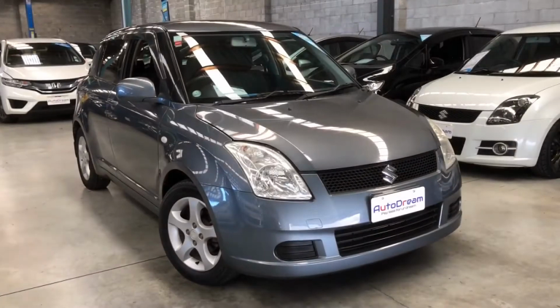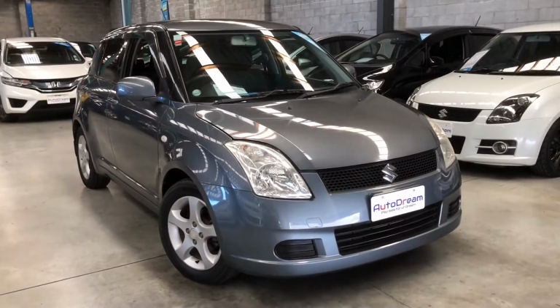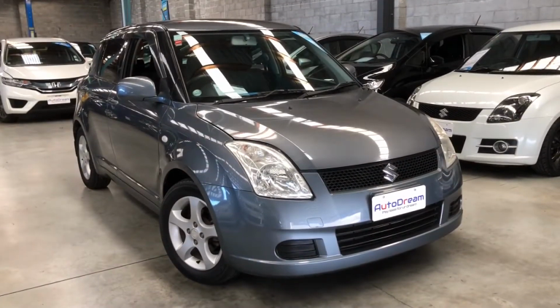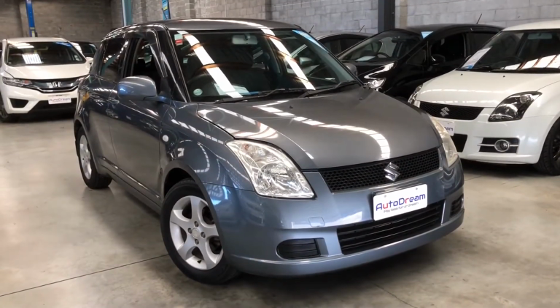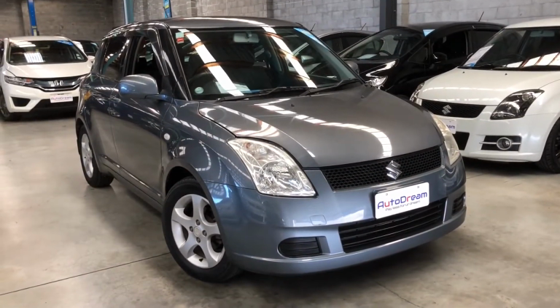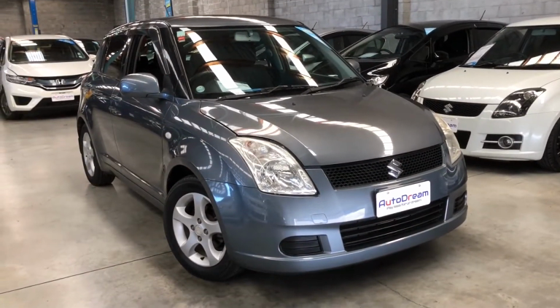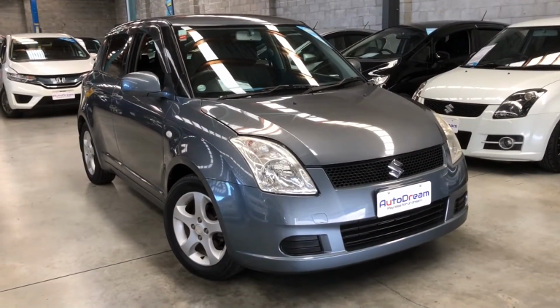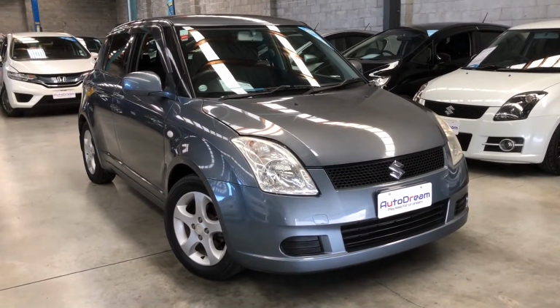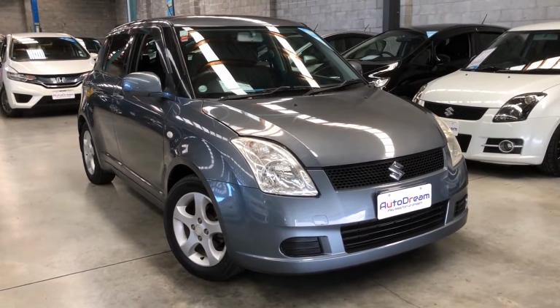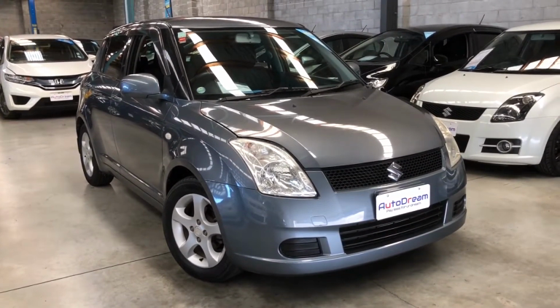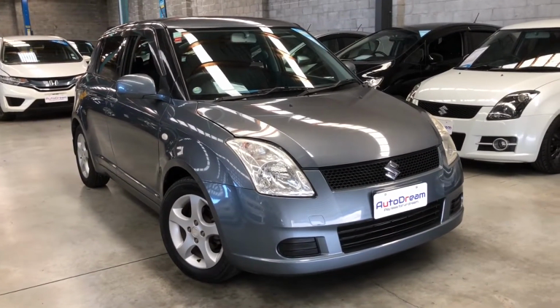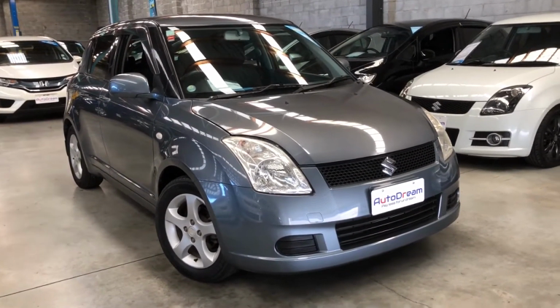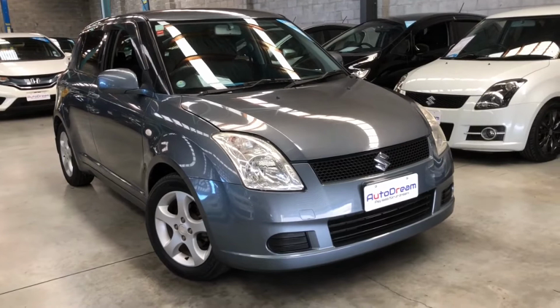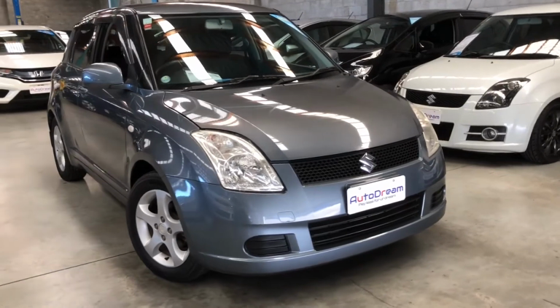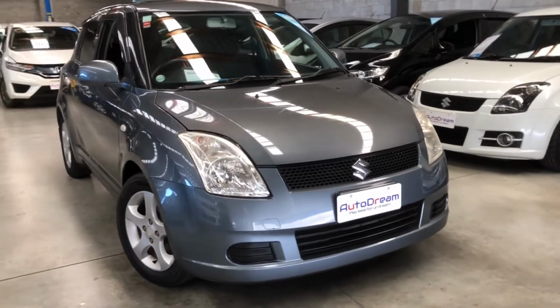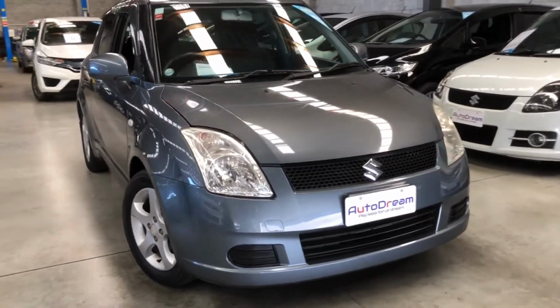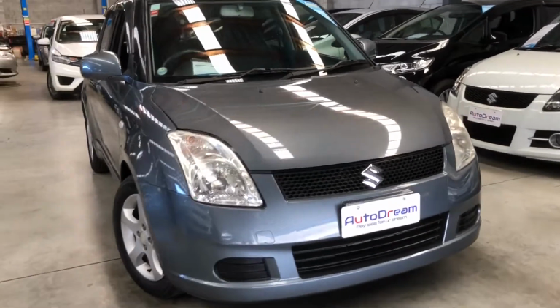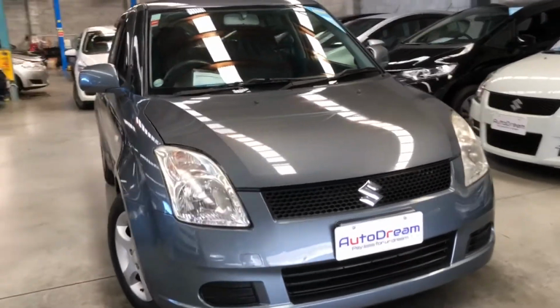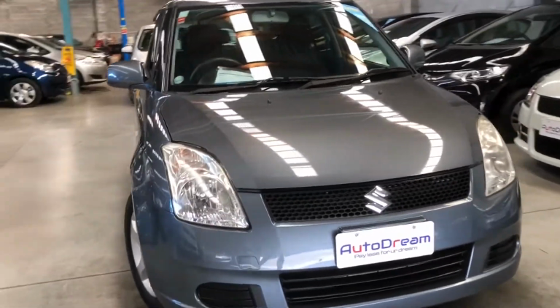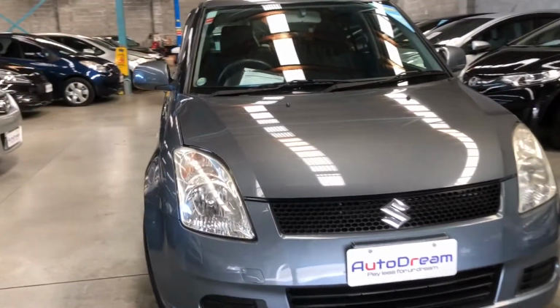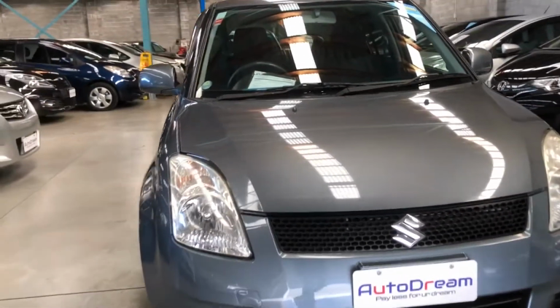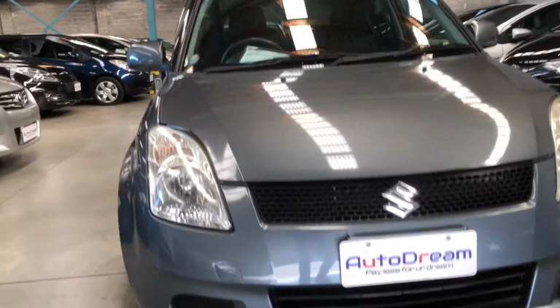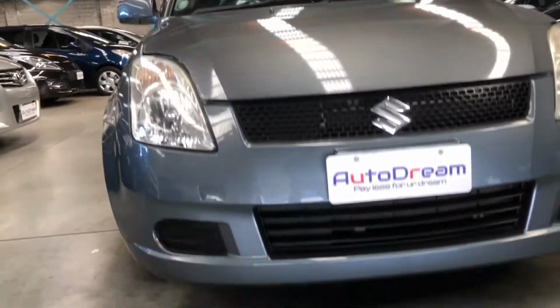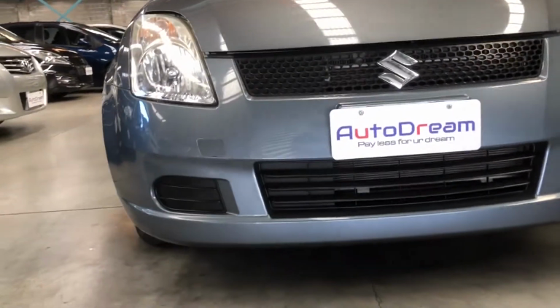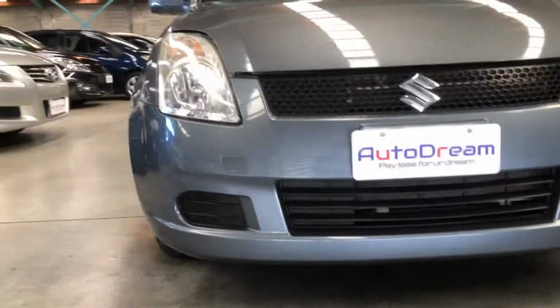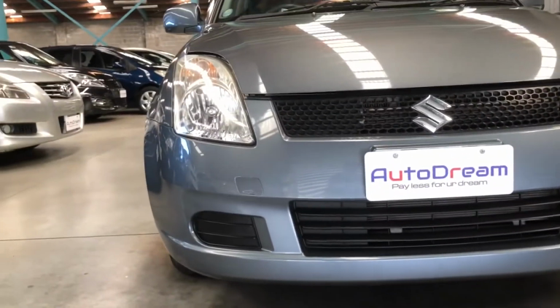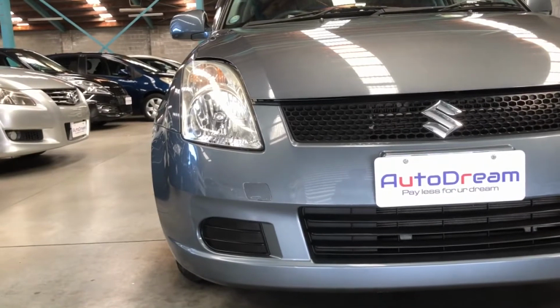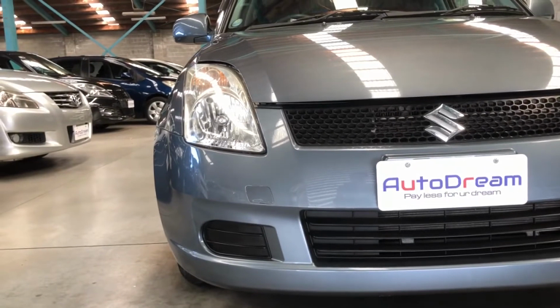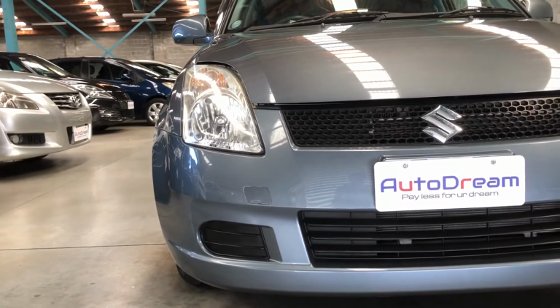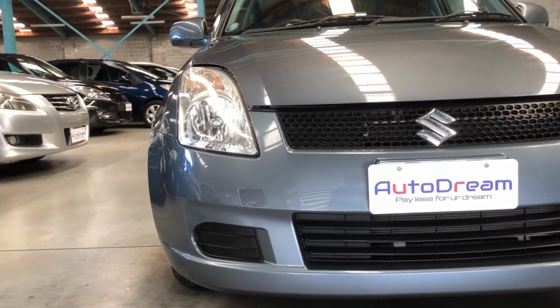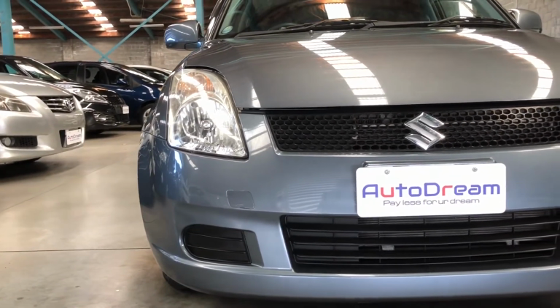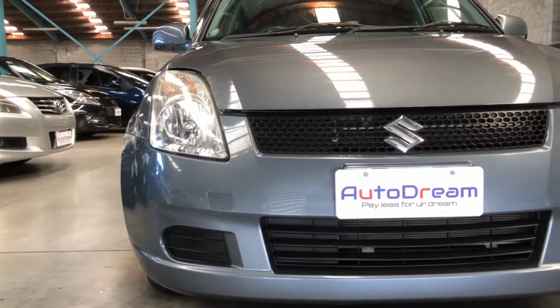Hello and welcome everyone to another one of our walkthrough videos. Today we have this 2006 Suzuki Swift in this nice looking gray color.